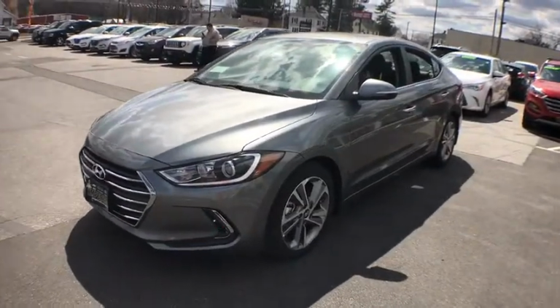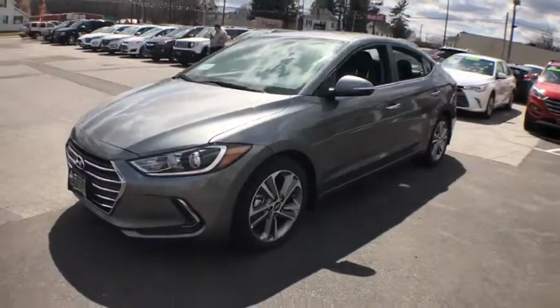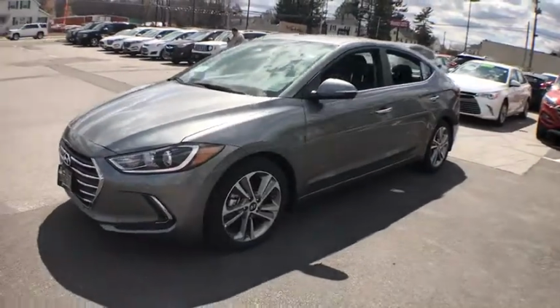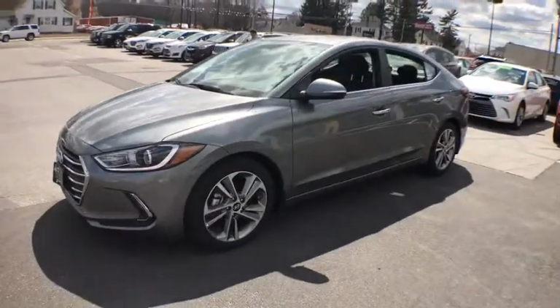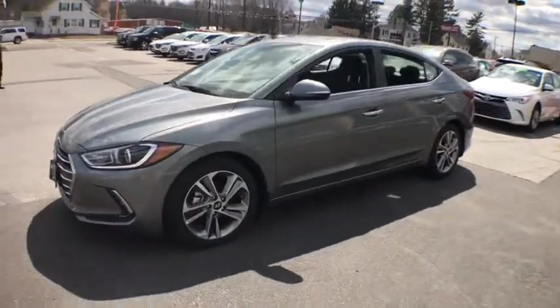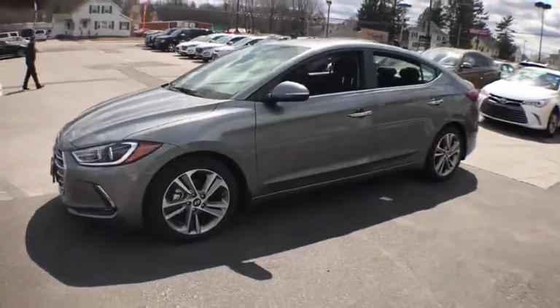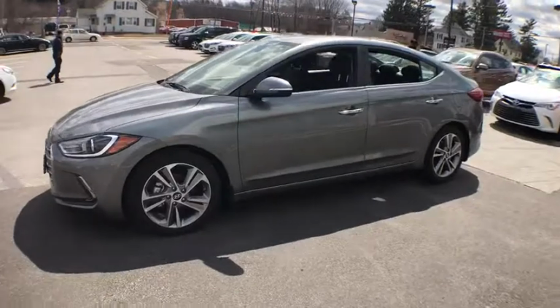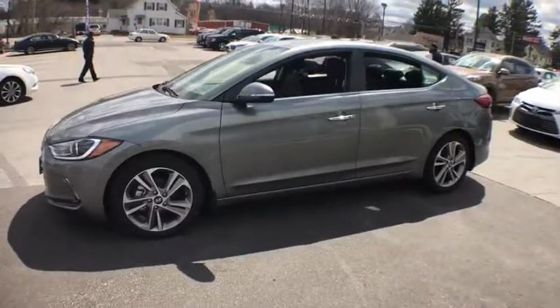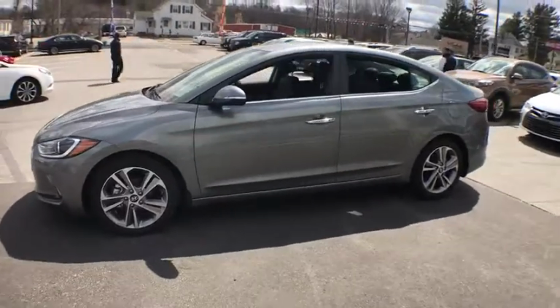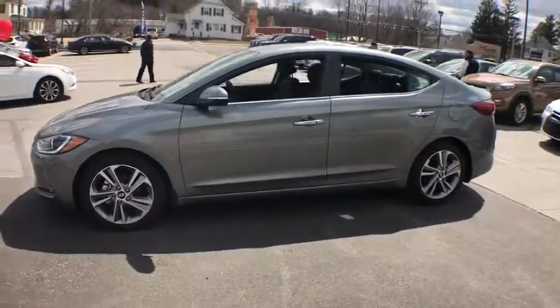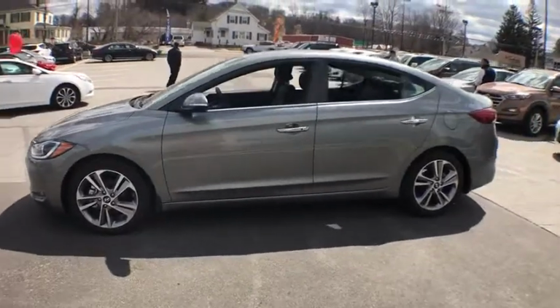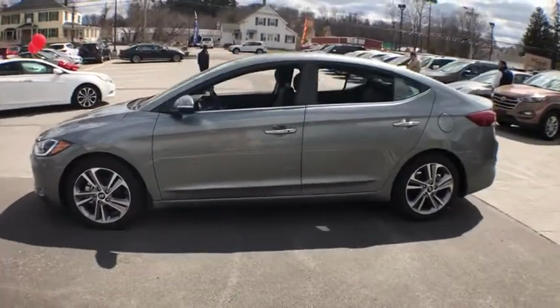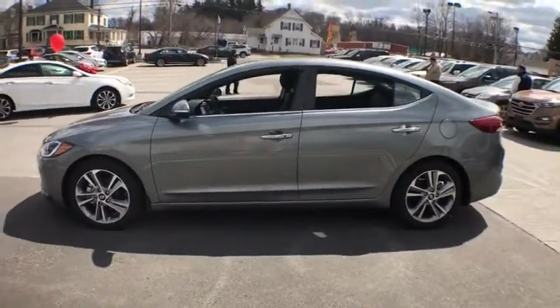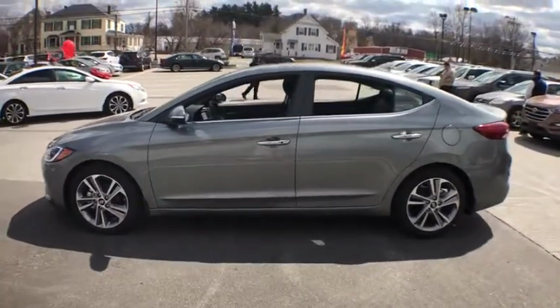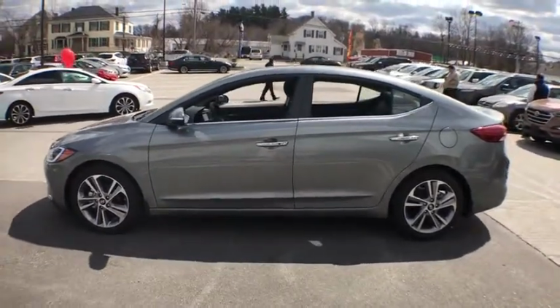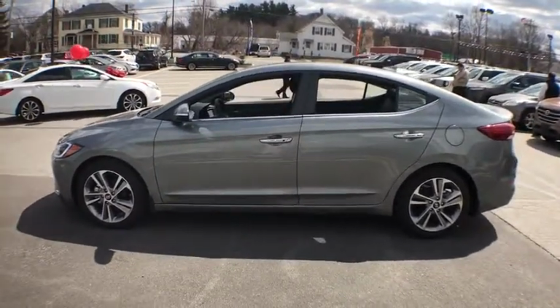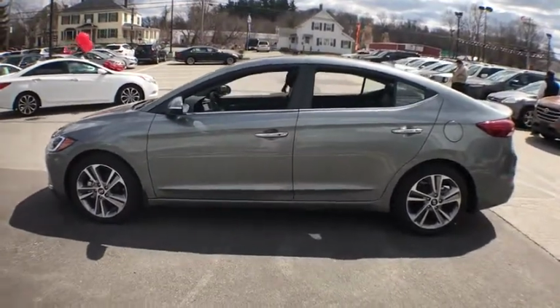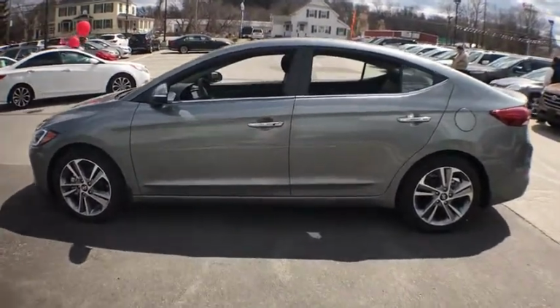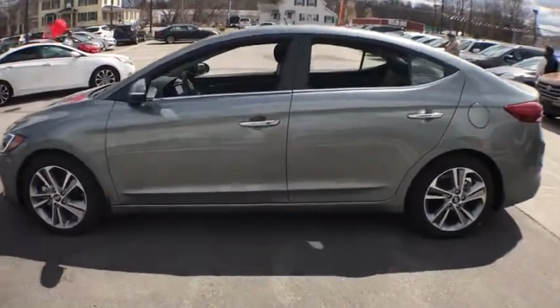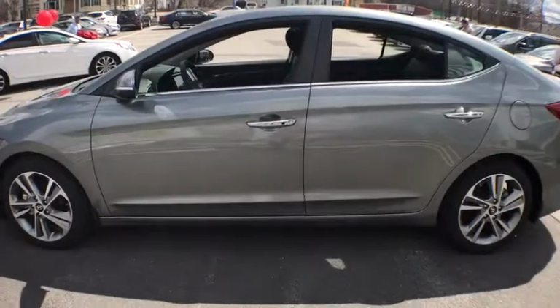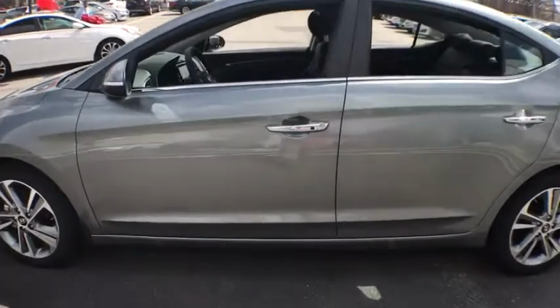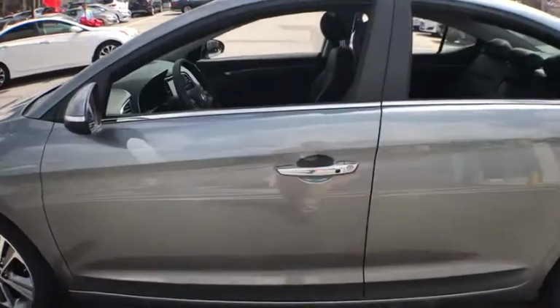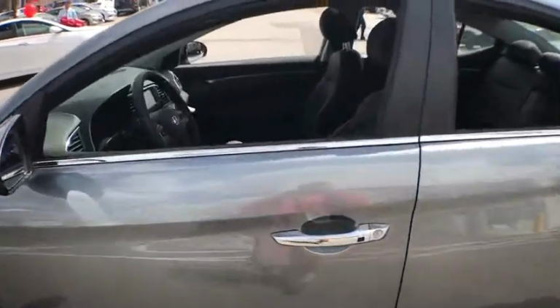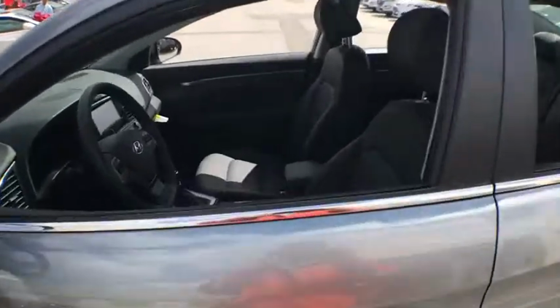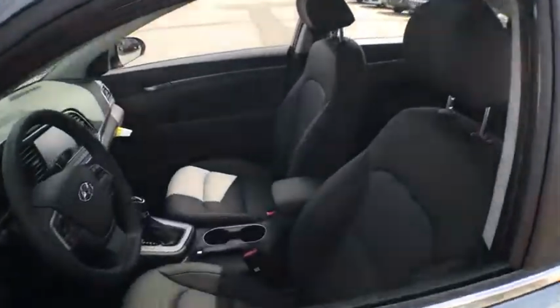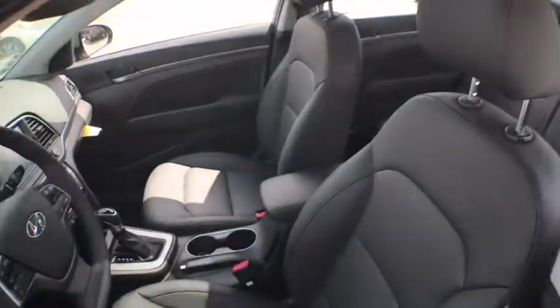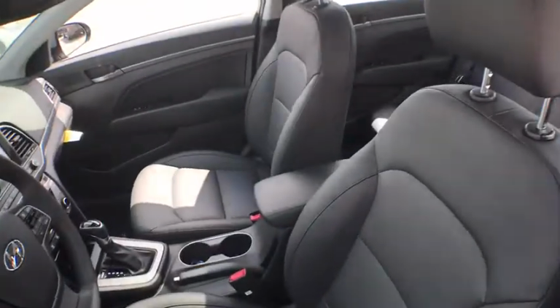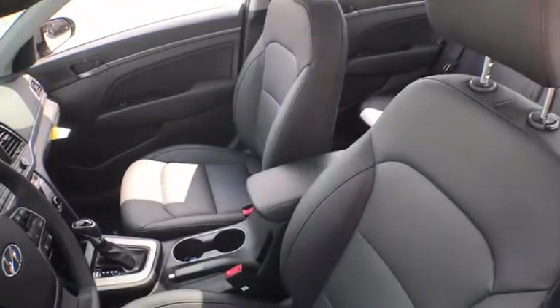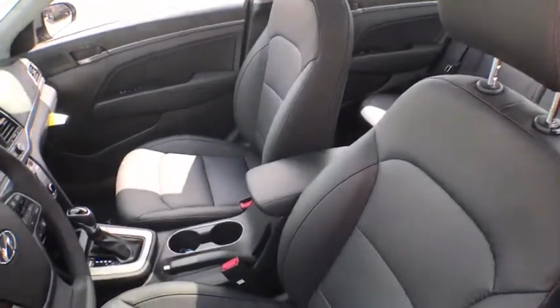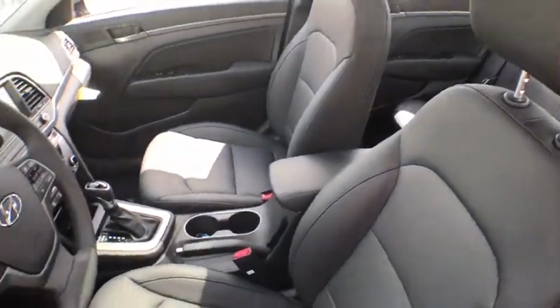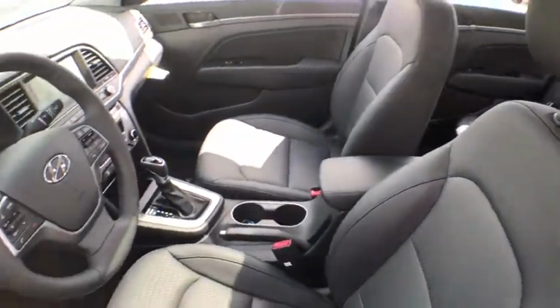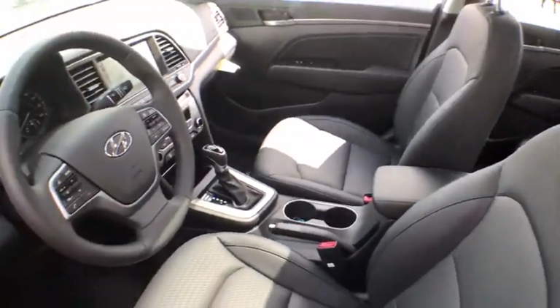Here are some of this vehicle's great options: stability control, steering wheel audio controls, traction control, keyless entry, anti-lock braking system, backup camera, power liftgate, and leather-wrapped steering wheel.